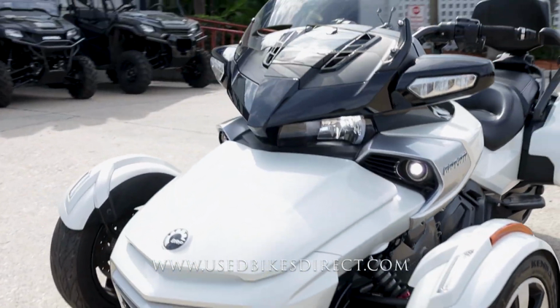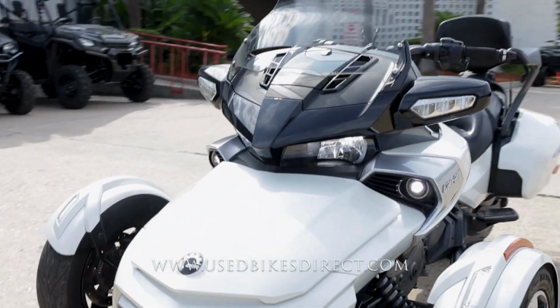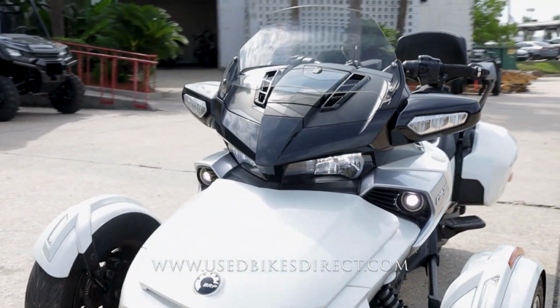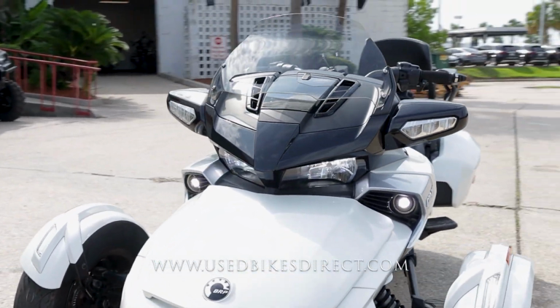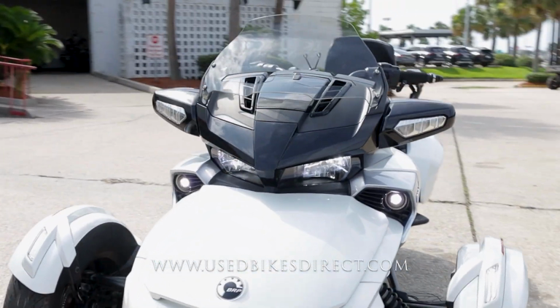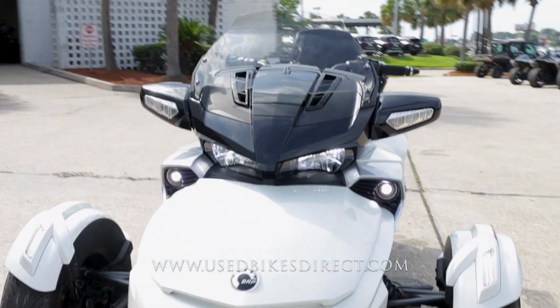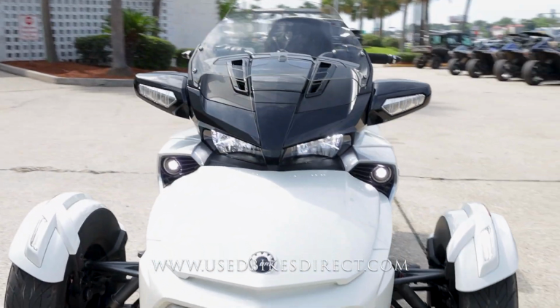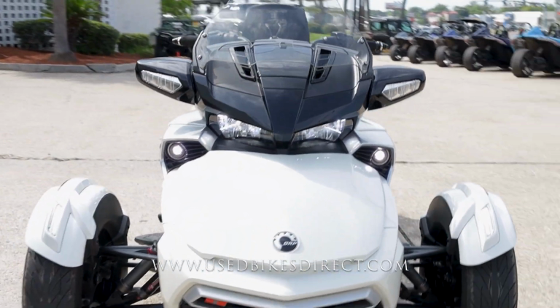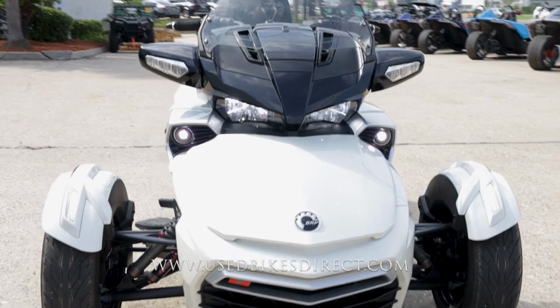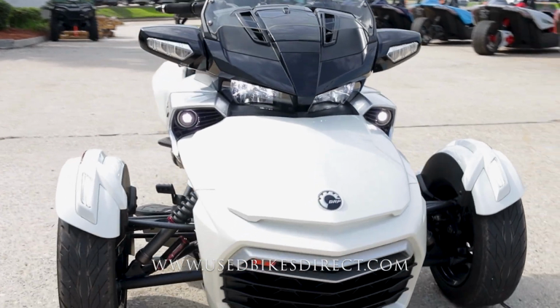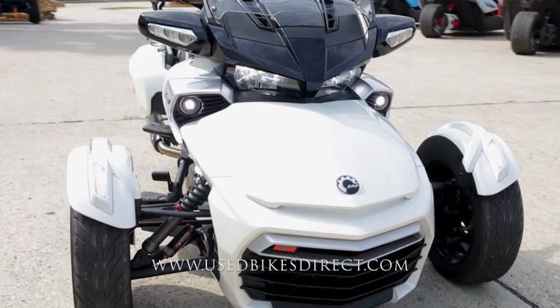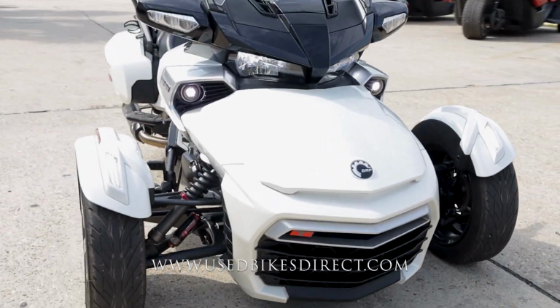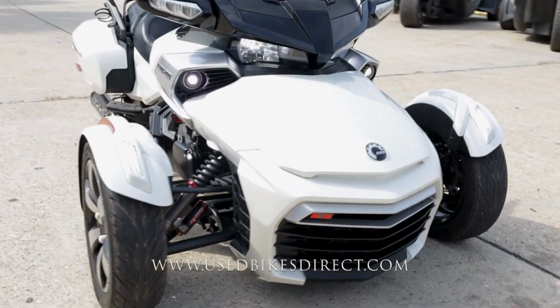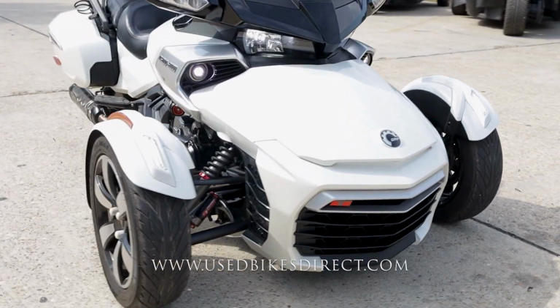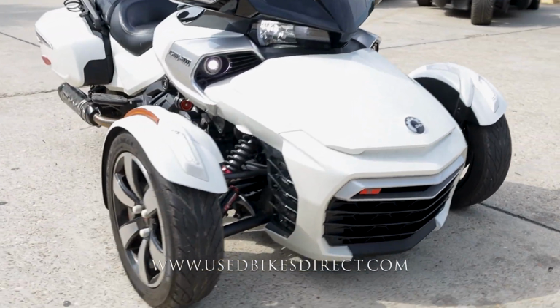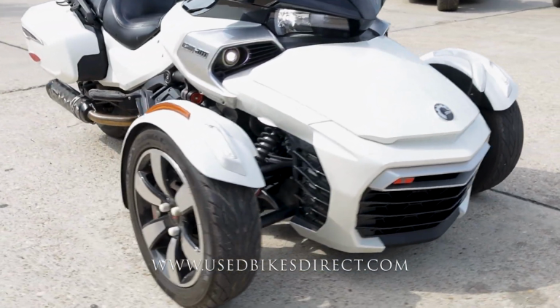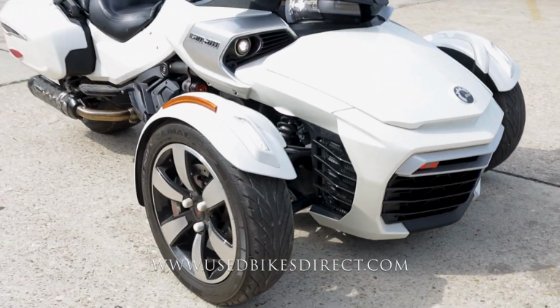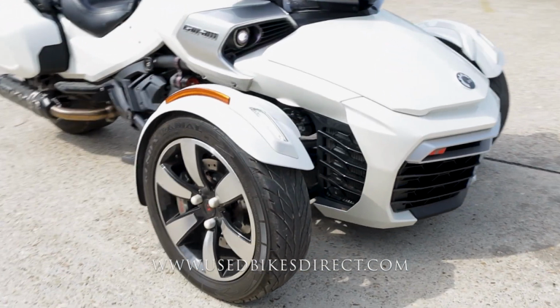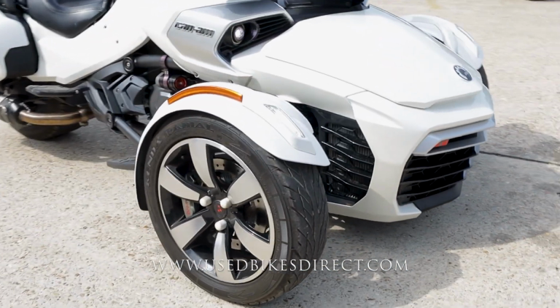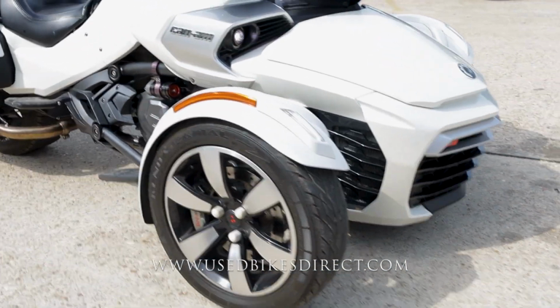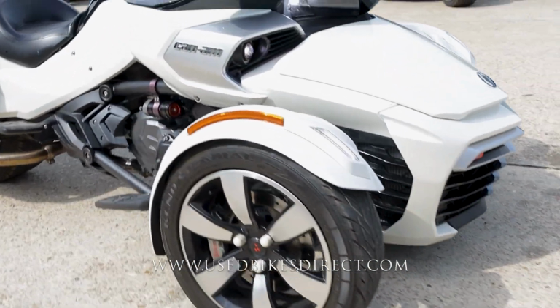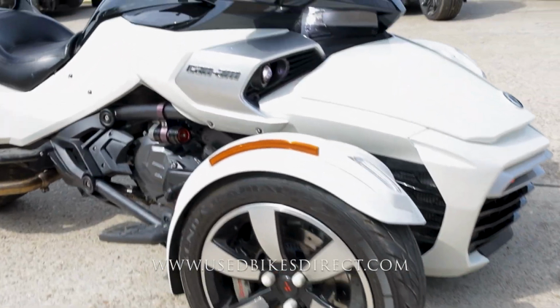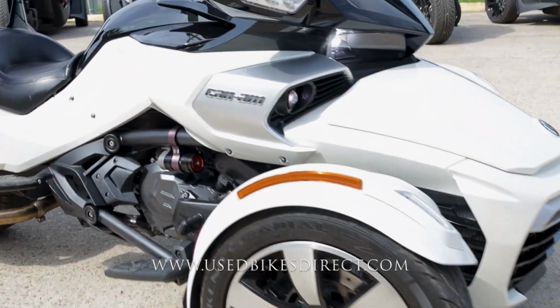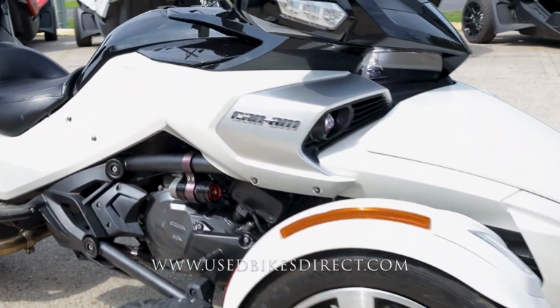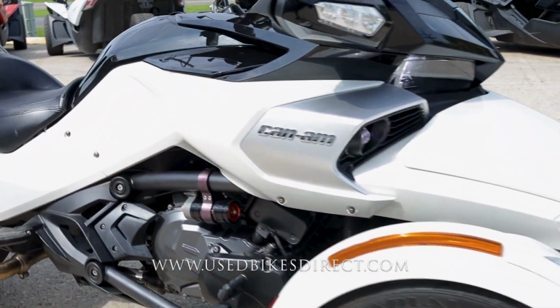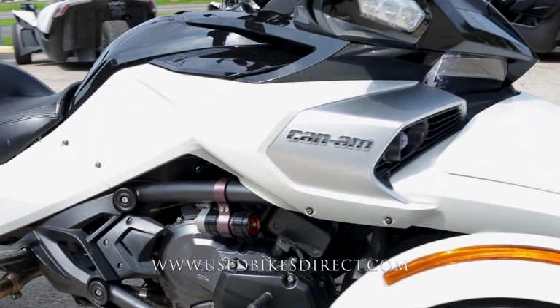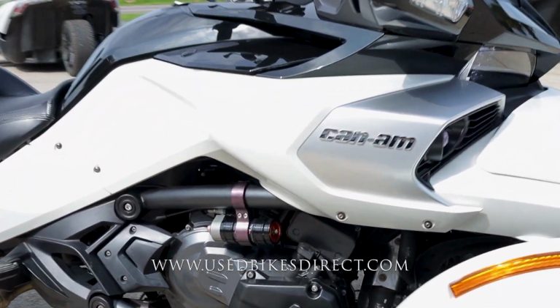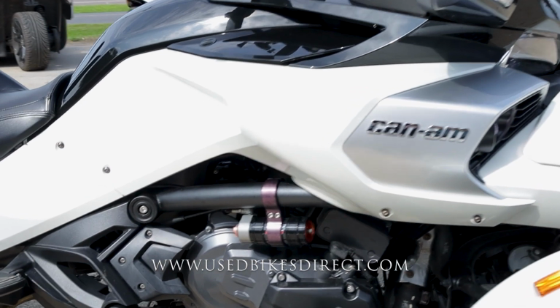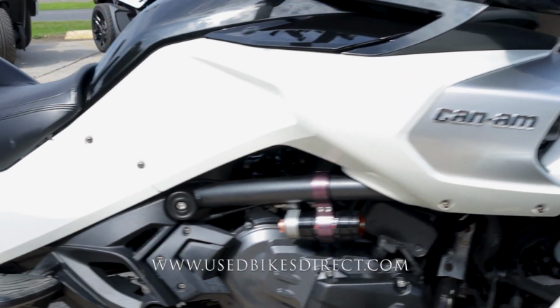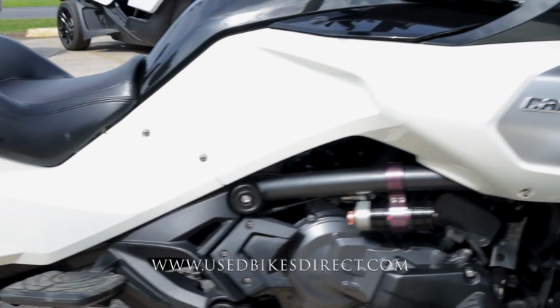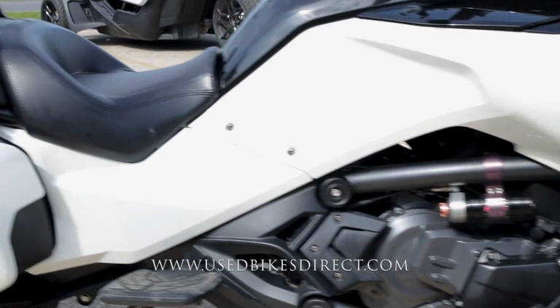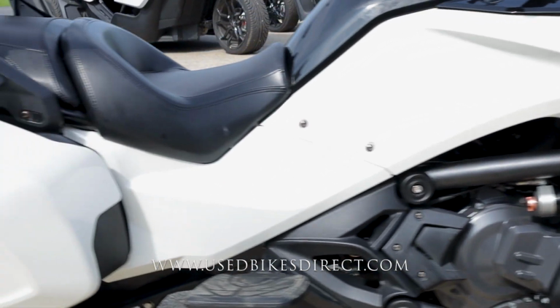This is a 2017 model Can-Am Spyder F3-T. It's going to feature Can-Am's 1330cc triple-cylinder engine, paired up to a semi-automatic six-speed transmission.